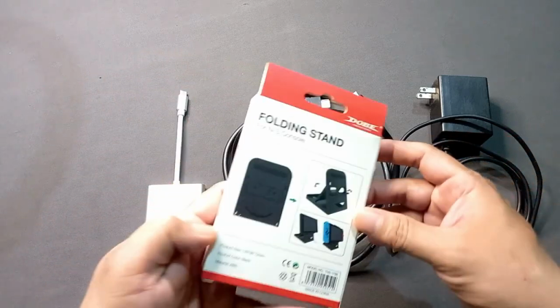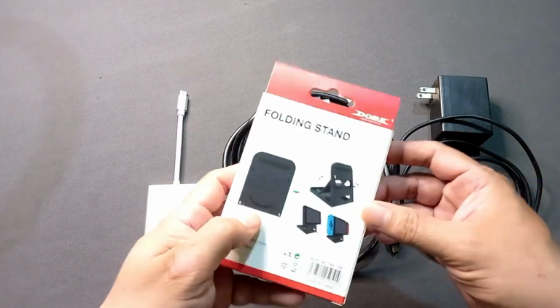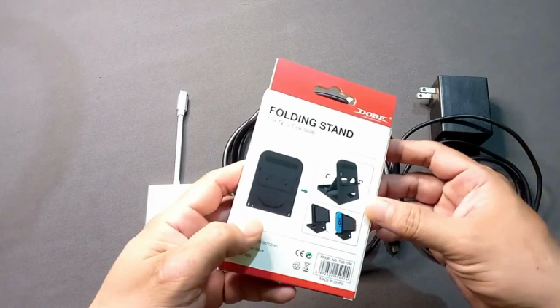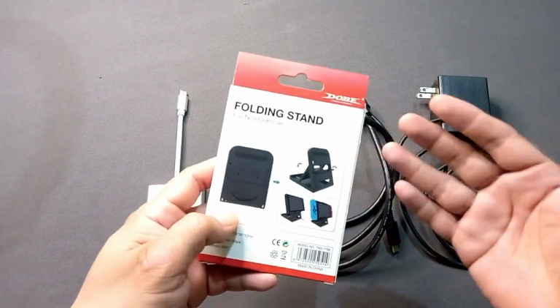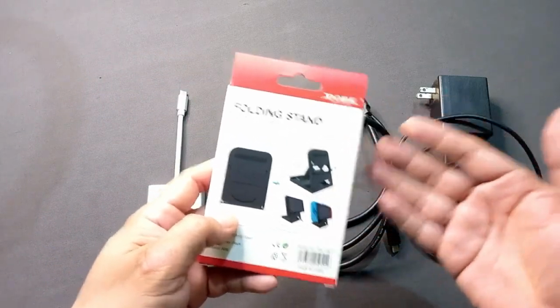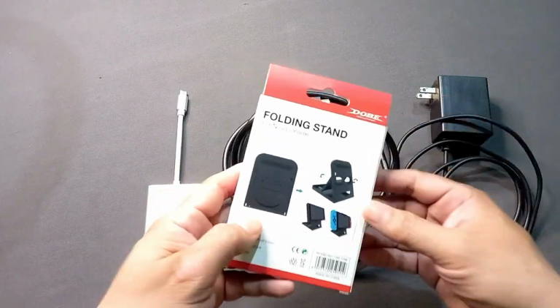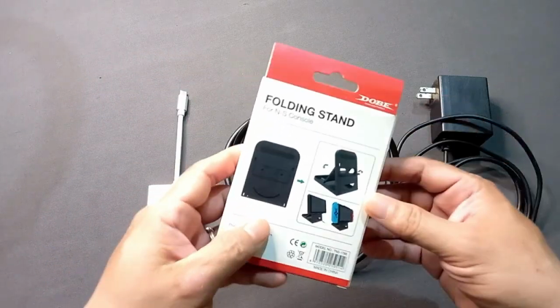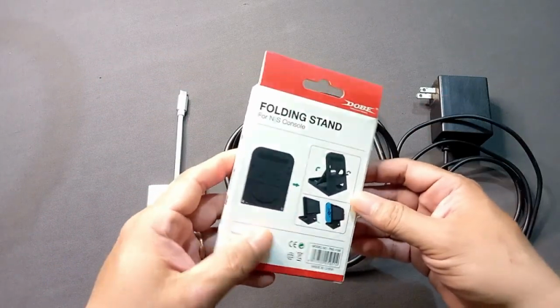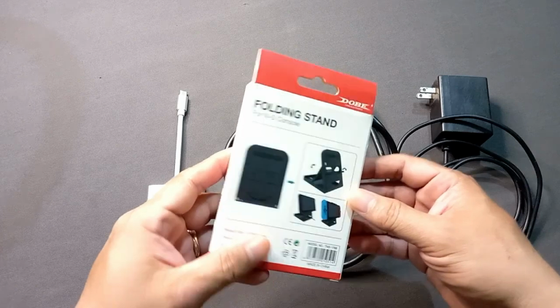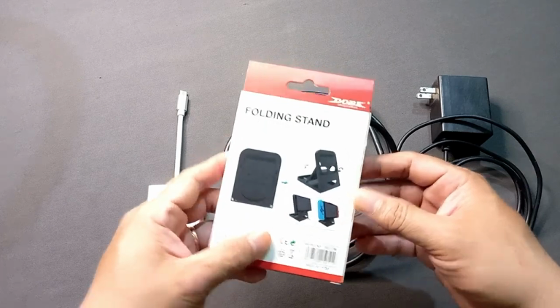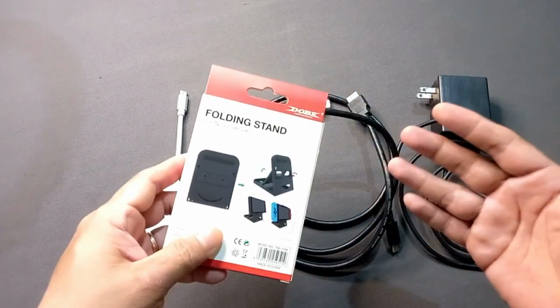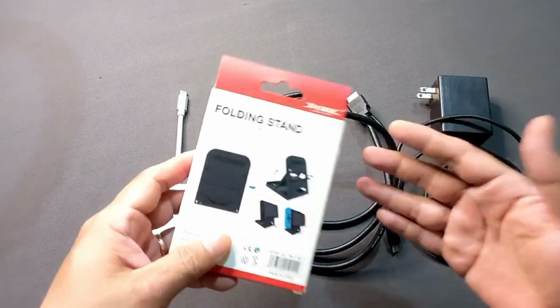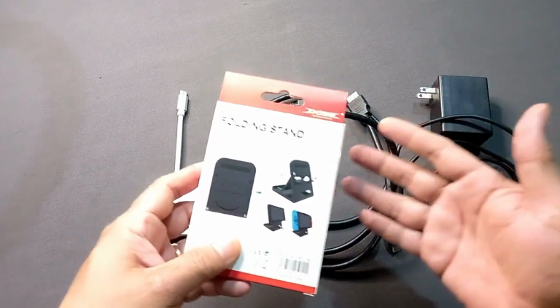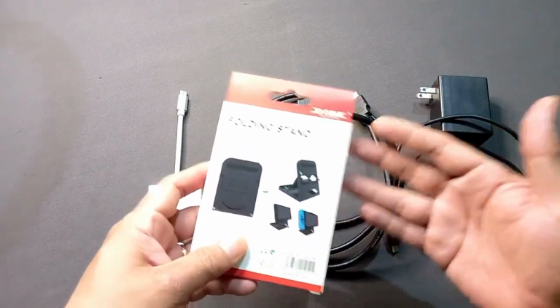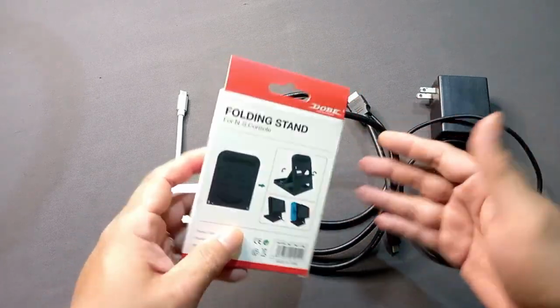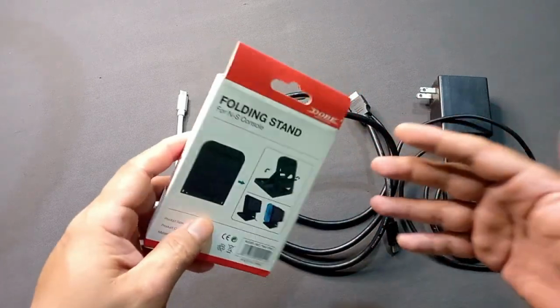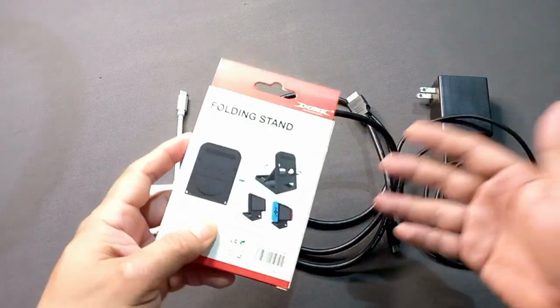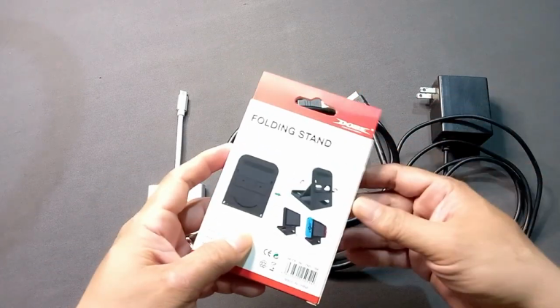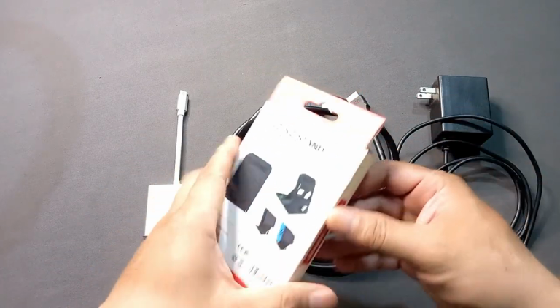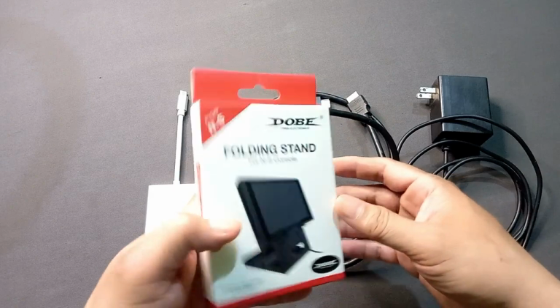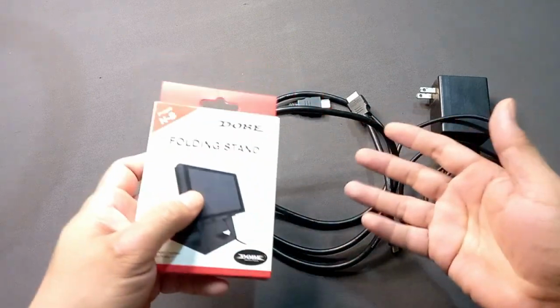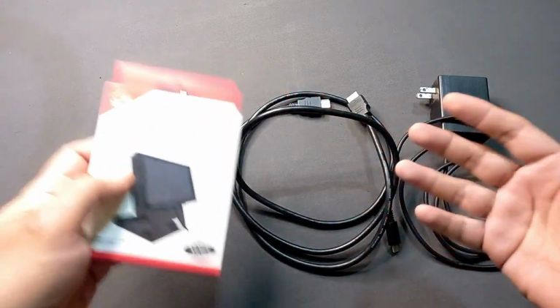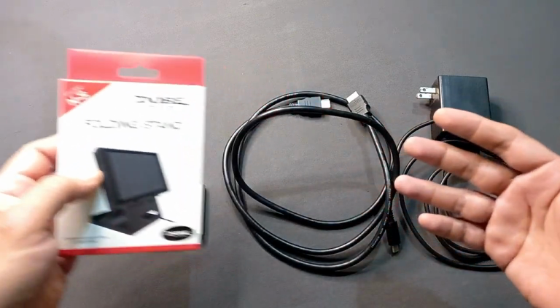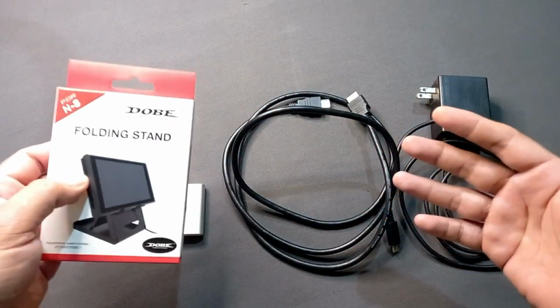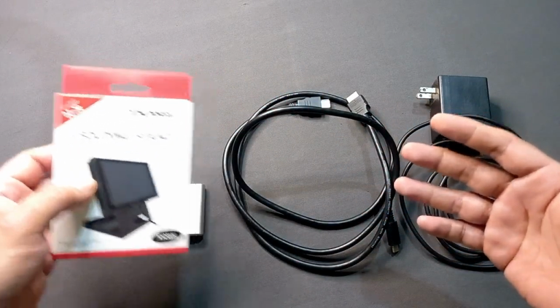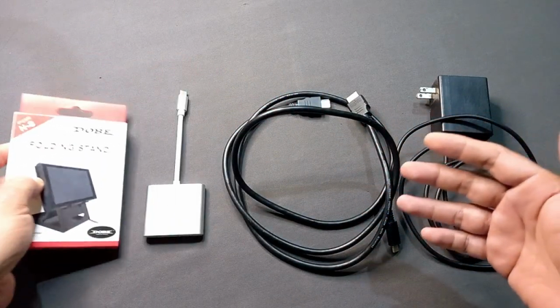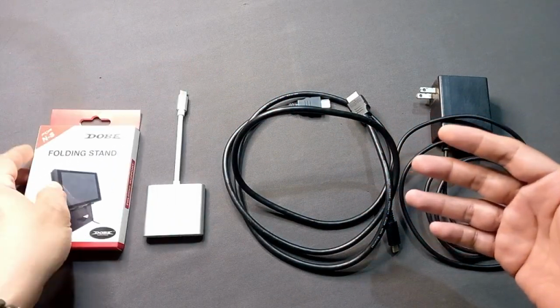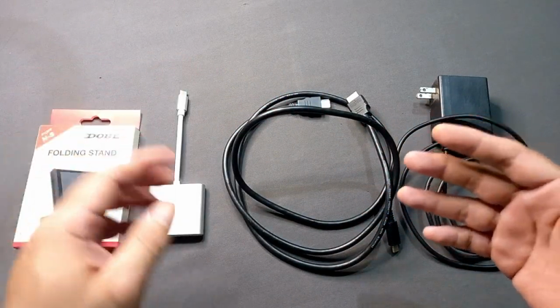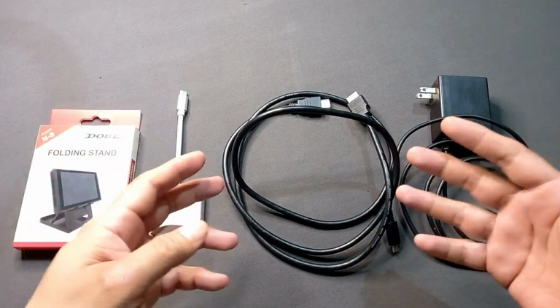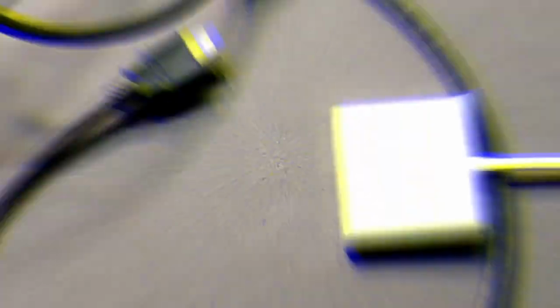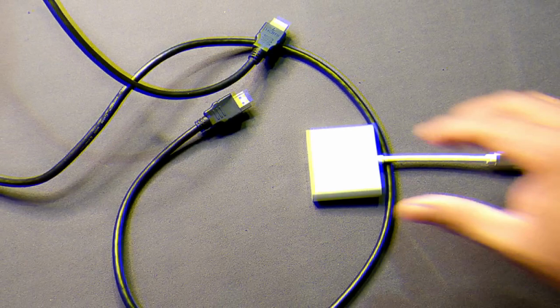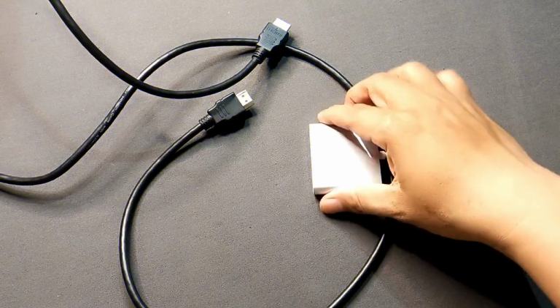I also ordered a folding stand where I can put my Nintendo Switch while it's in TV mode. If you happen to have a phone holder, you can use that too. And of course, don't forget the Nintendo Switch itself. That's about it — let's go start setting it up.